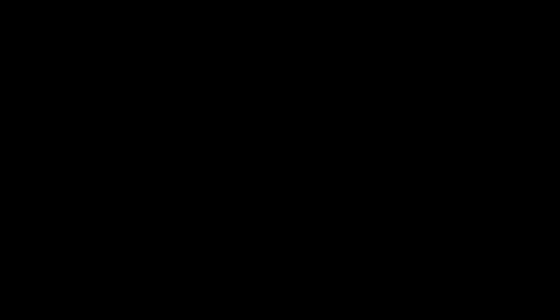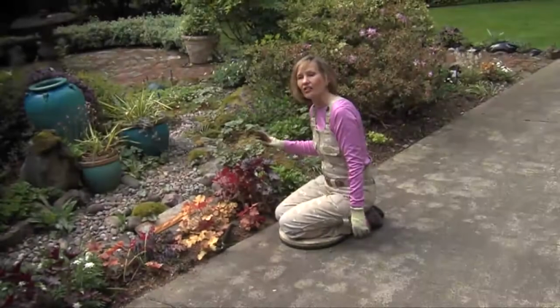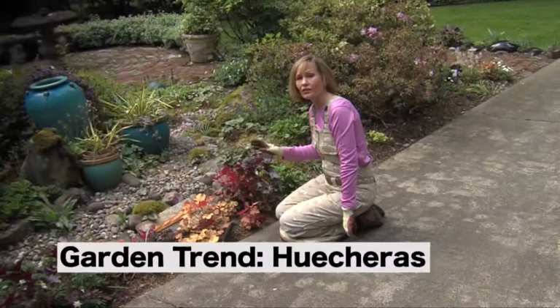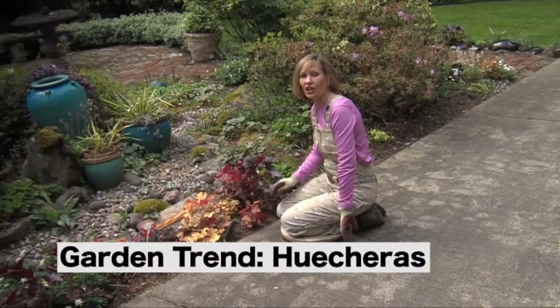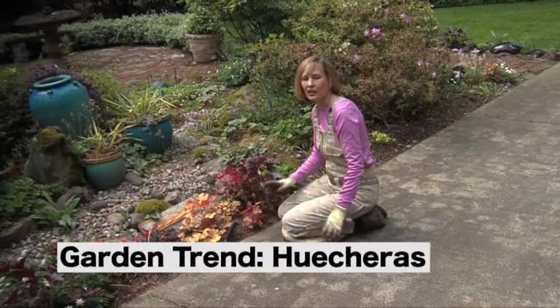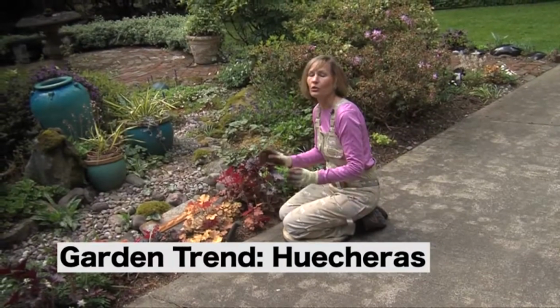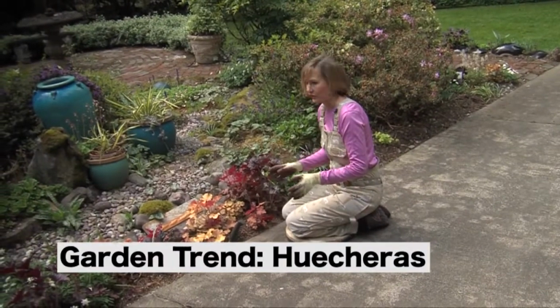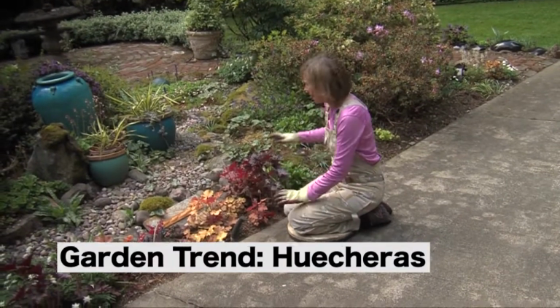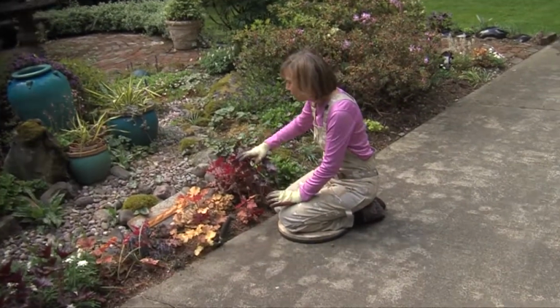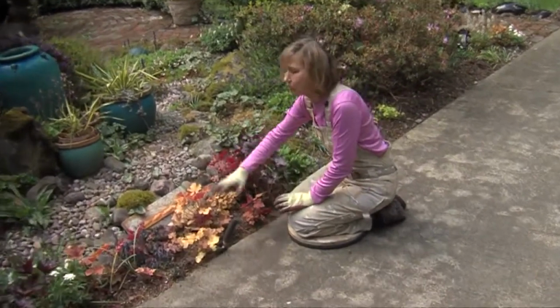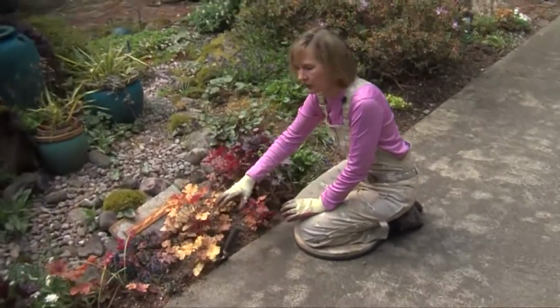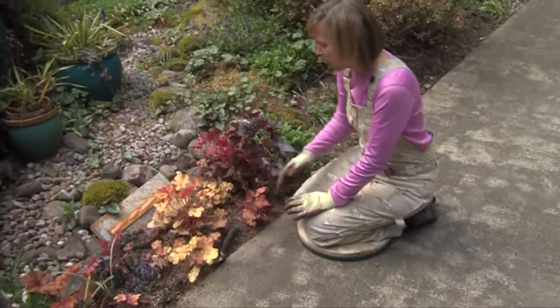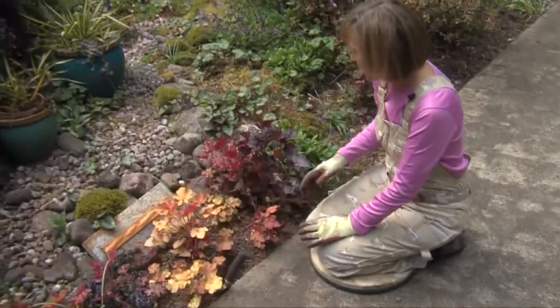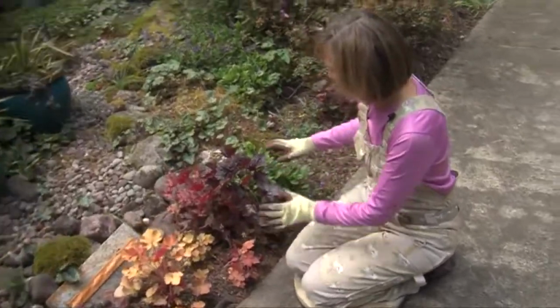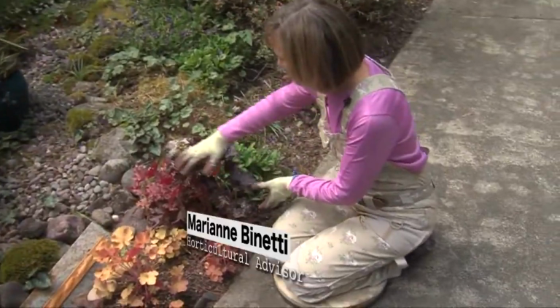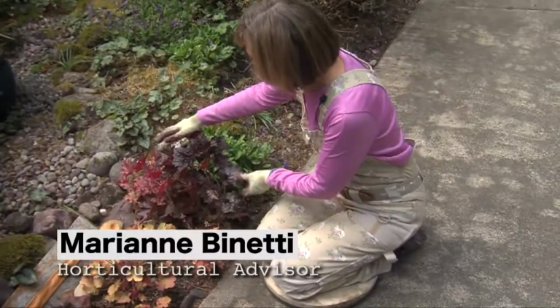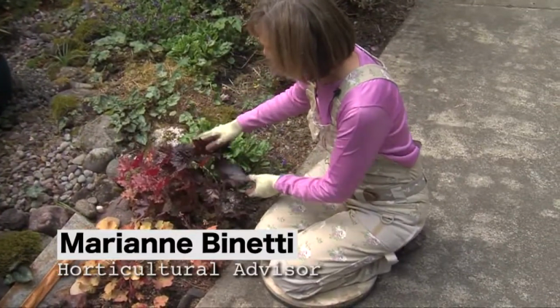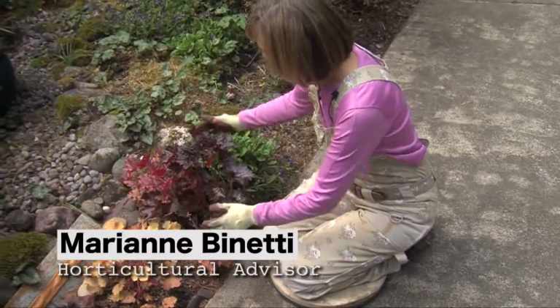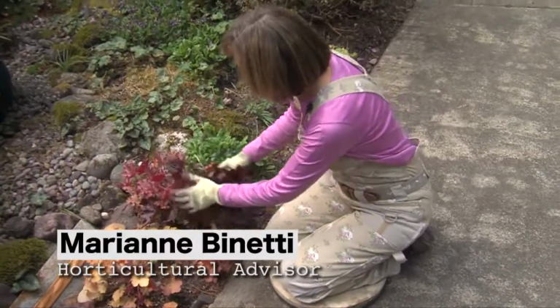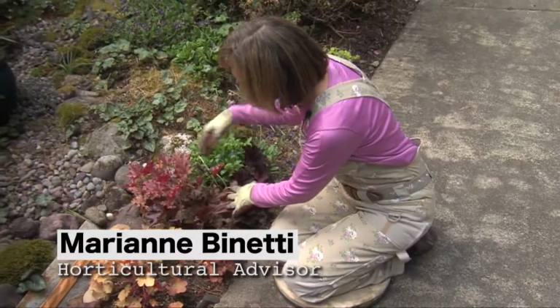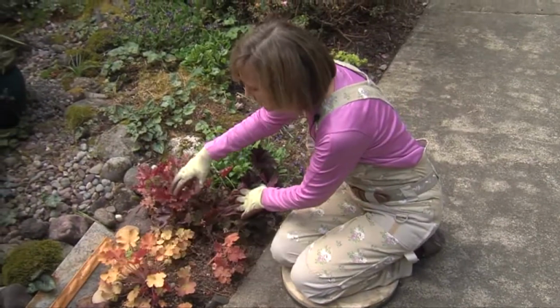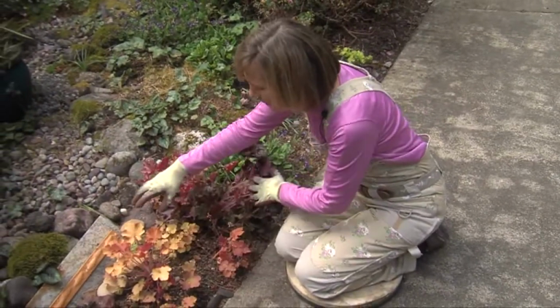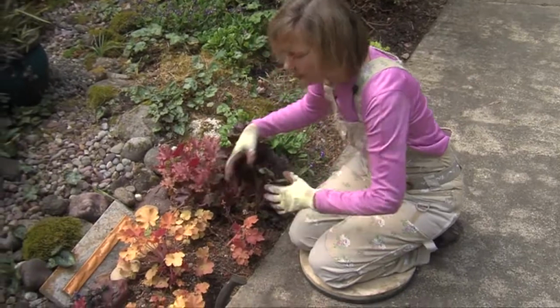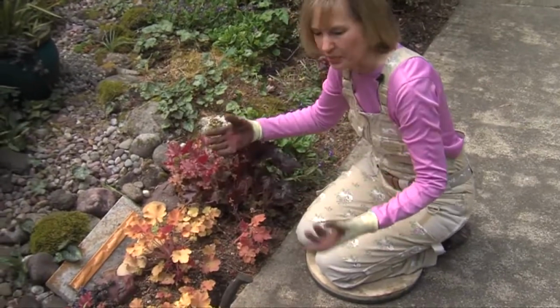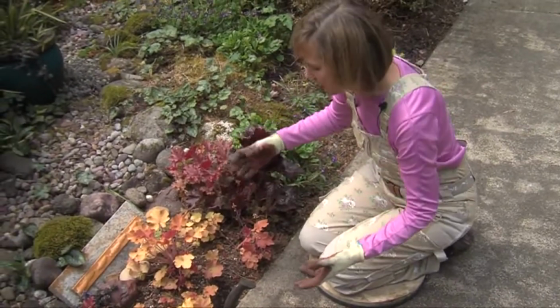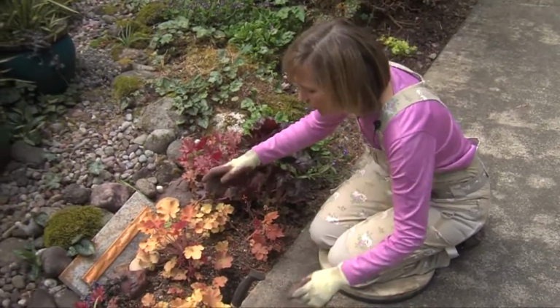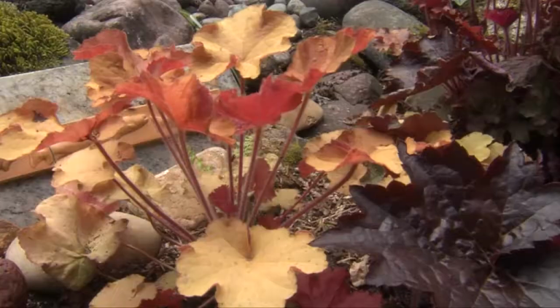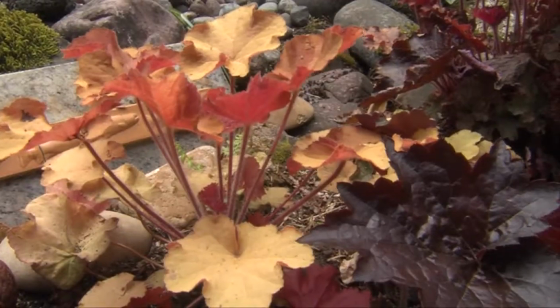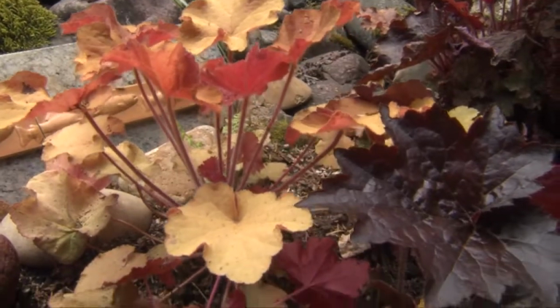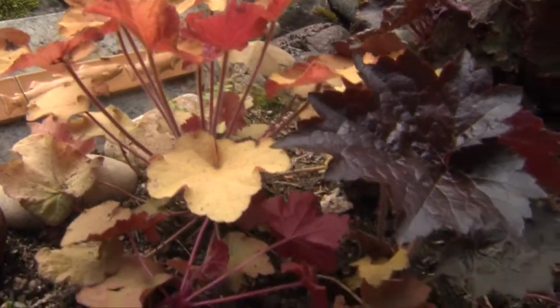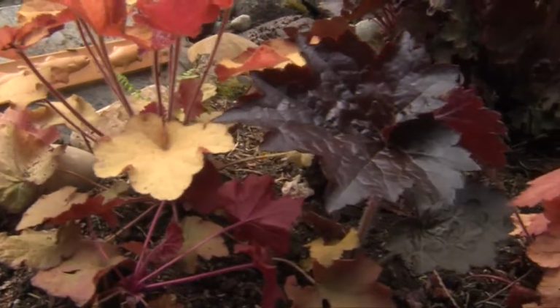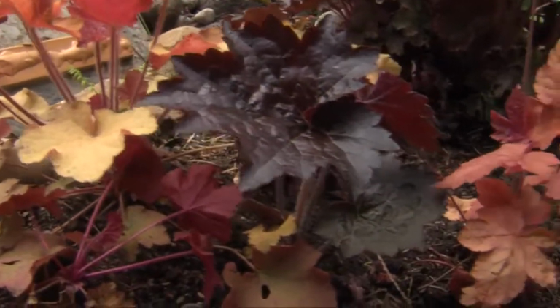A great trend in gardening is heucheras. All these are heucheras. They come in red and burgundy colors, with names like obsidian and orange marmalade. They do fantastic in the Northwest.